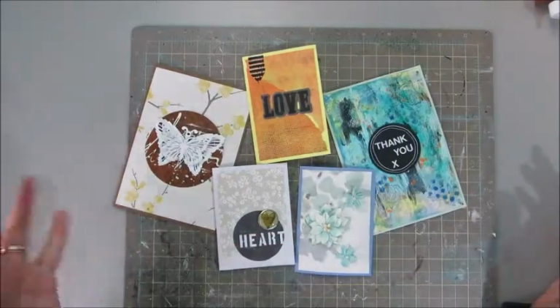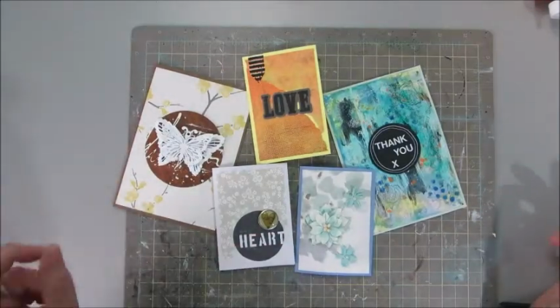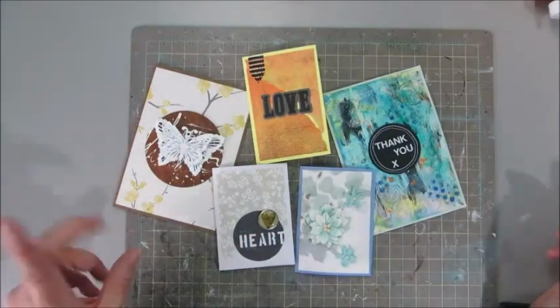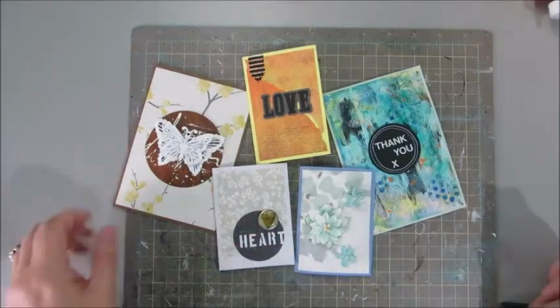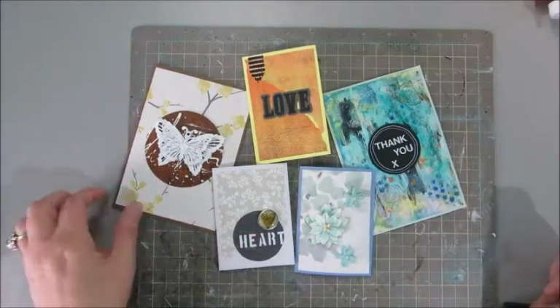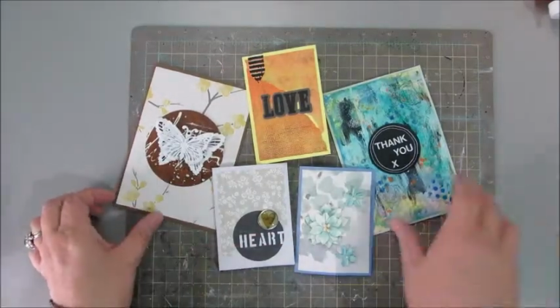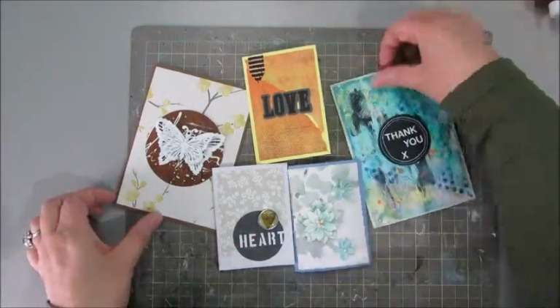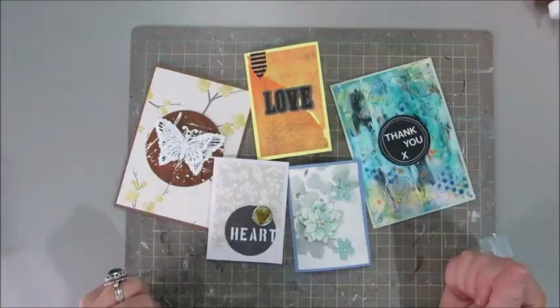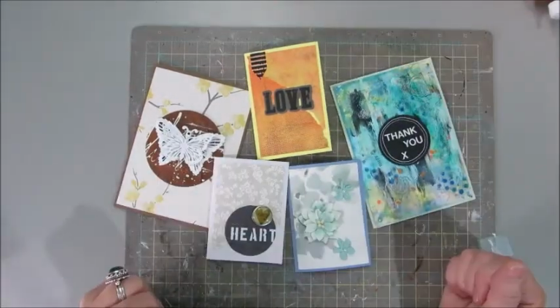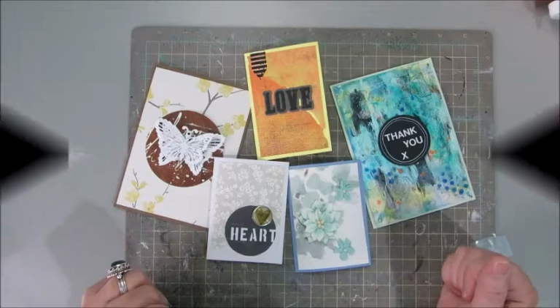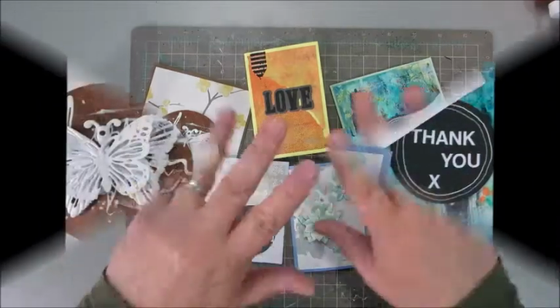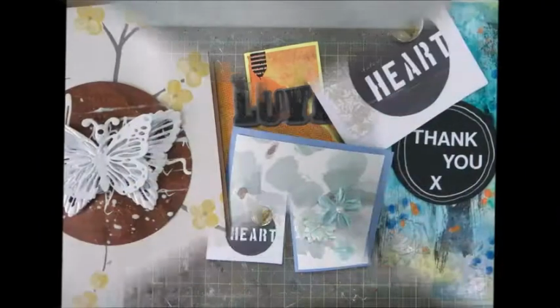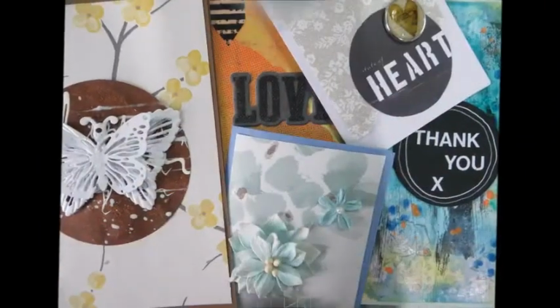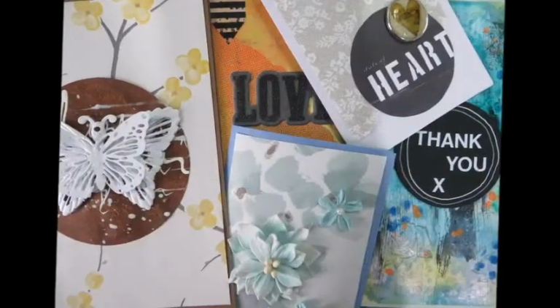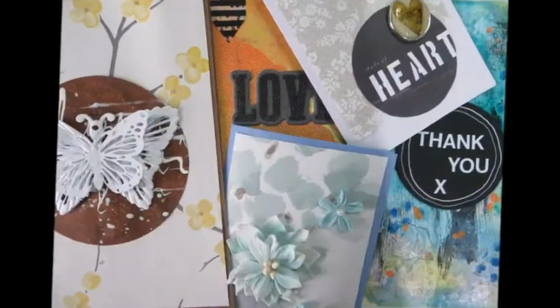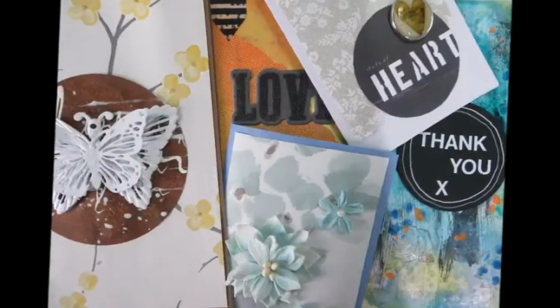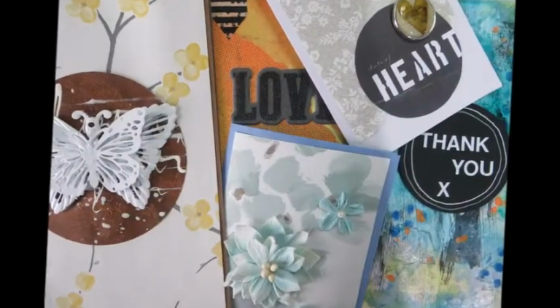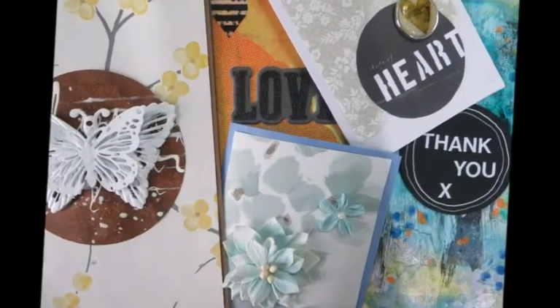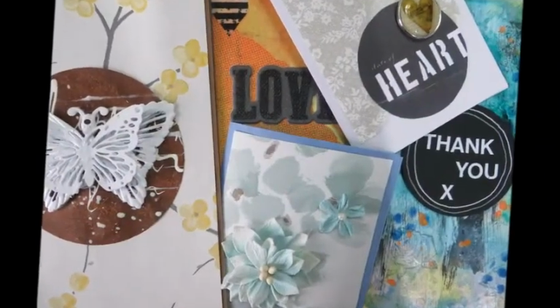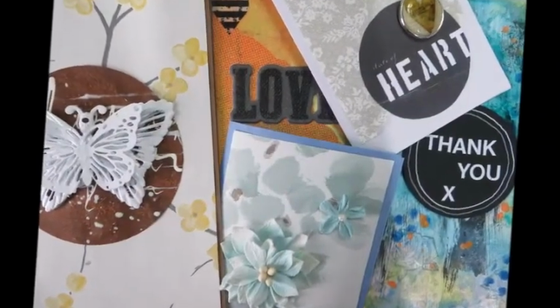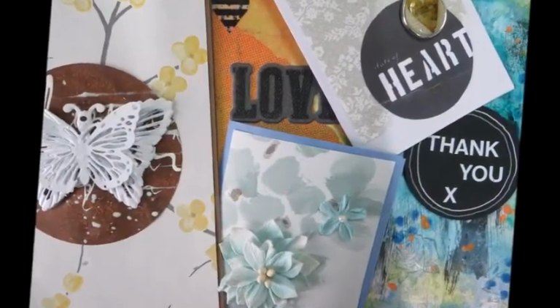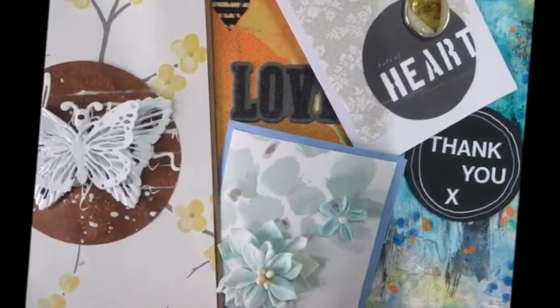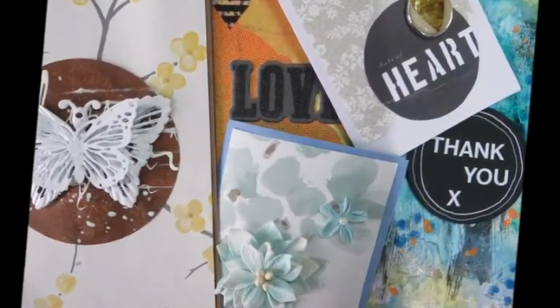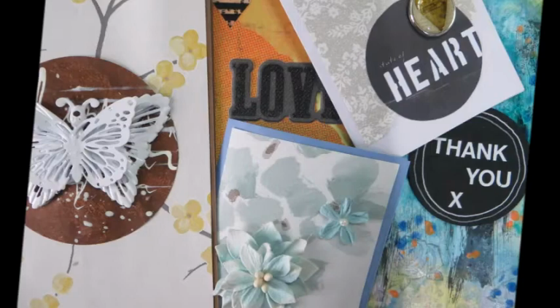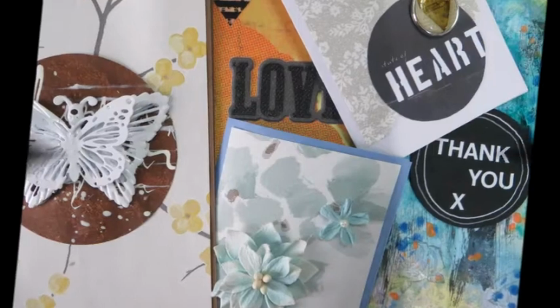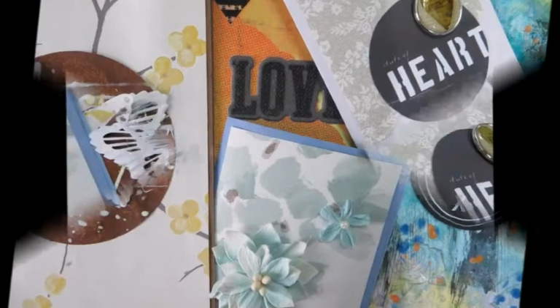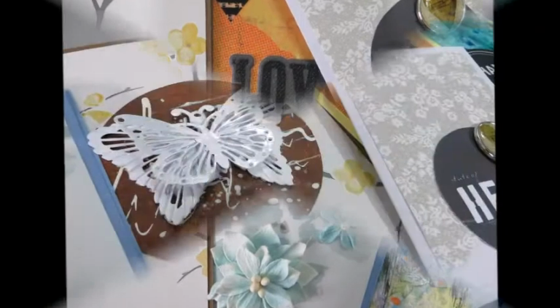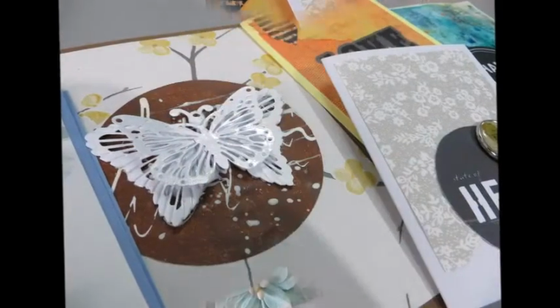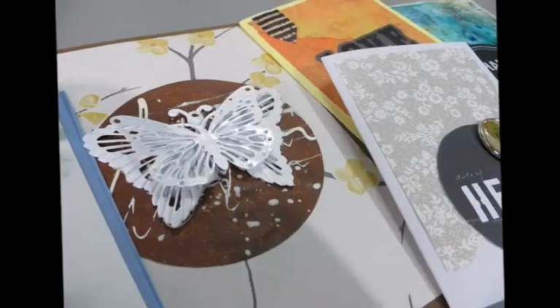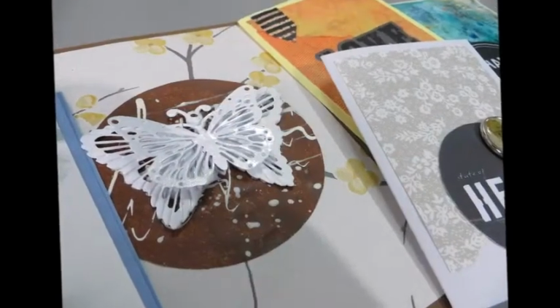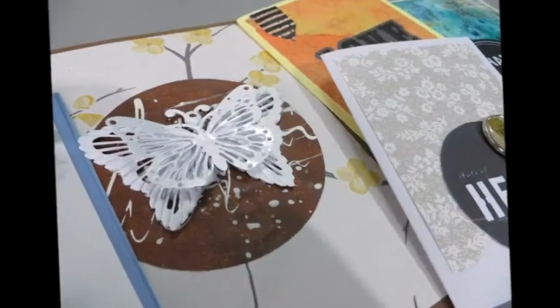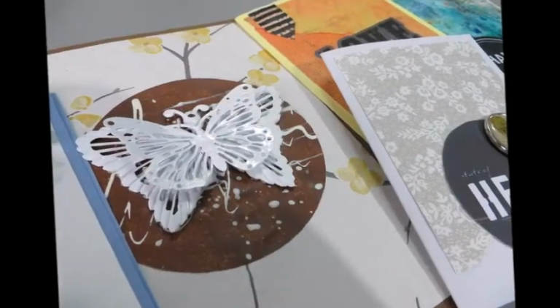Thanks to Crafting Vicky. Make sure to check the description box because I will leave you some links. Hope you've enjoyed it and see you again very soon. Bye-bye.